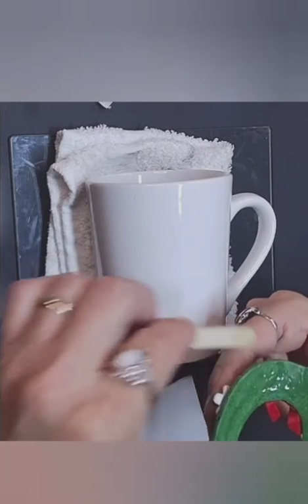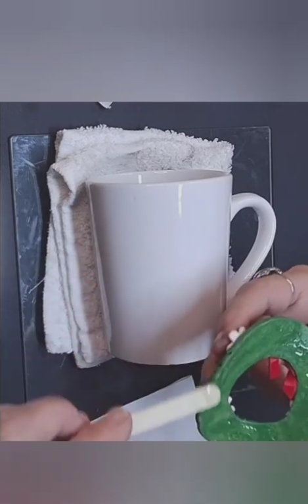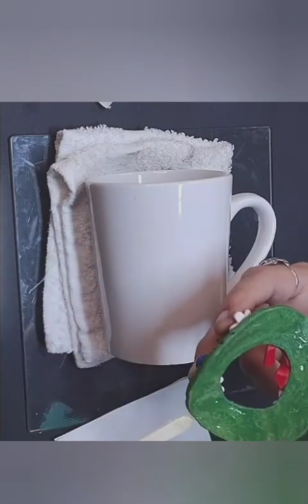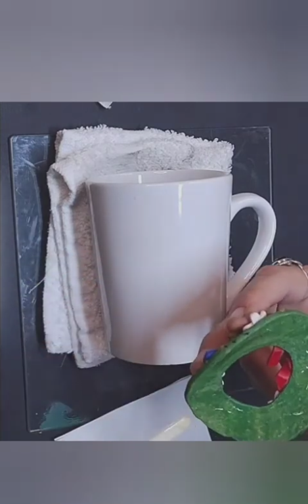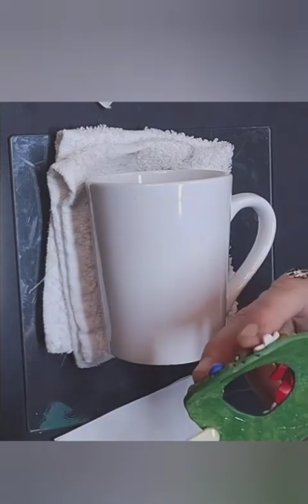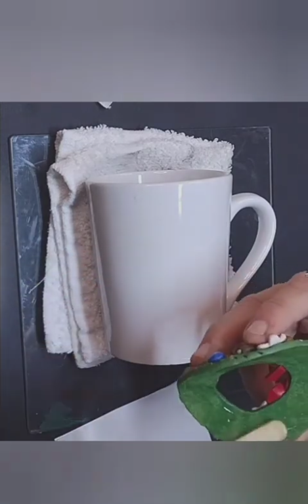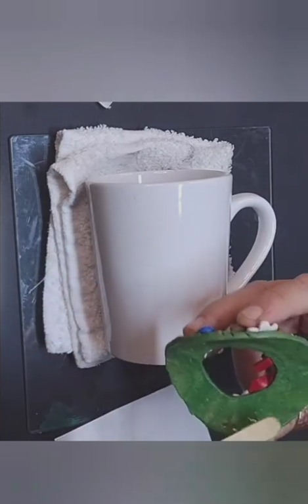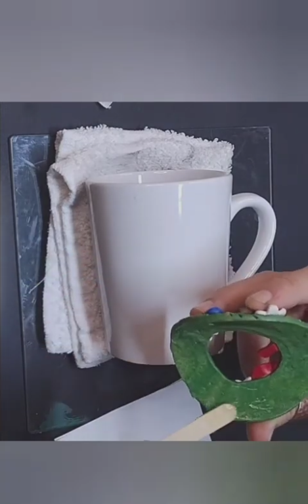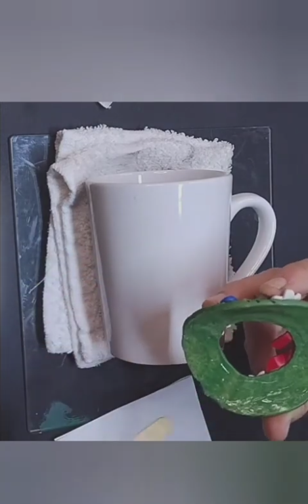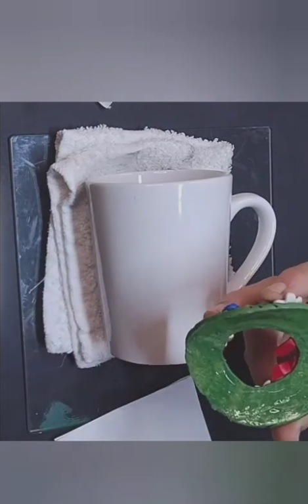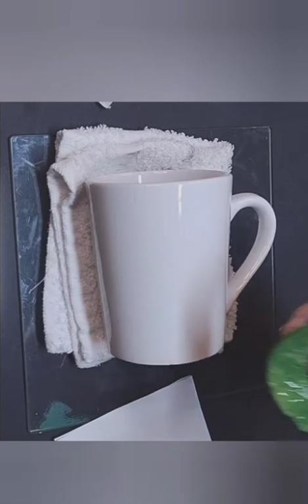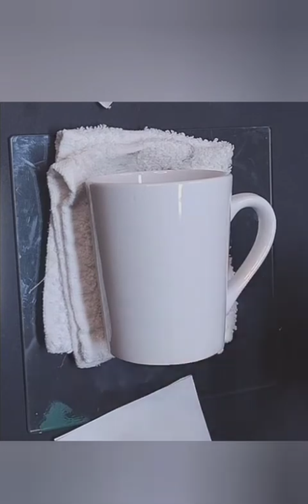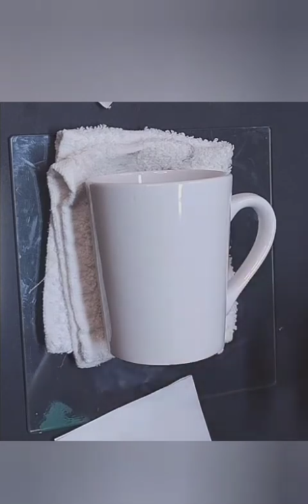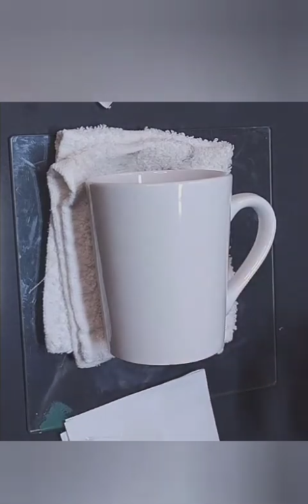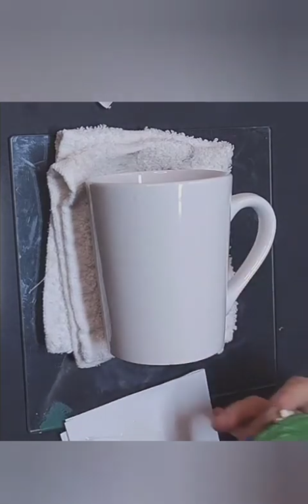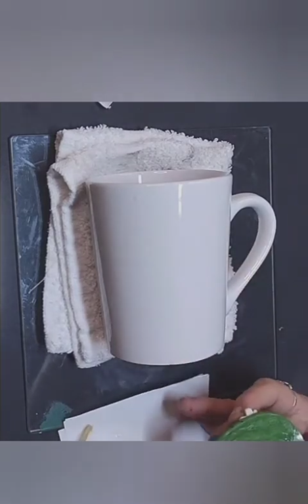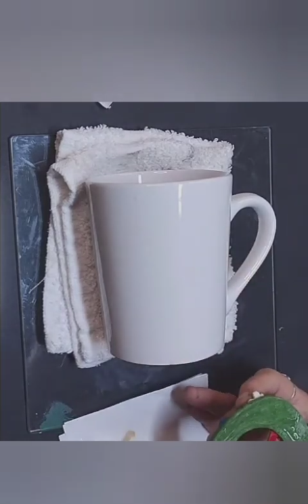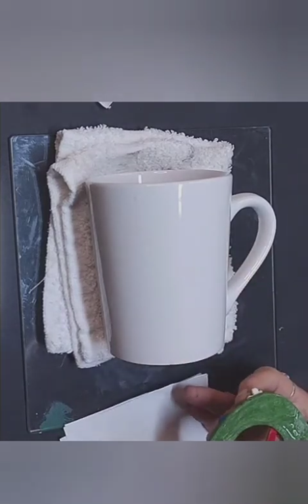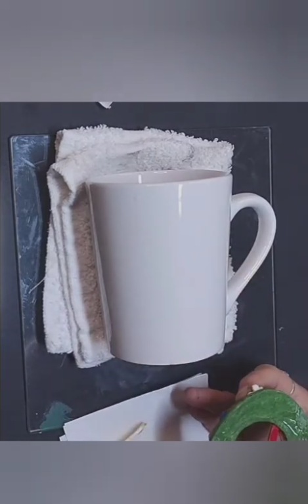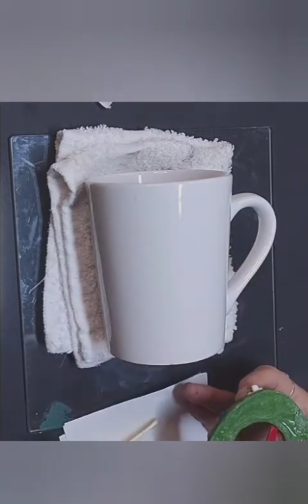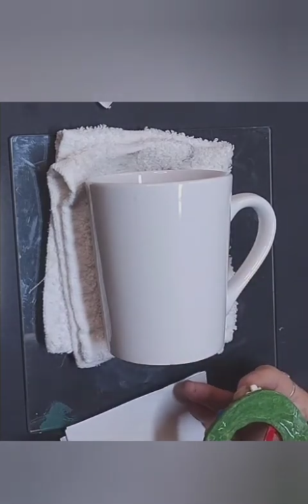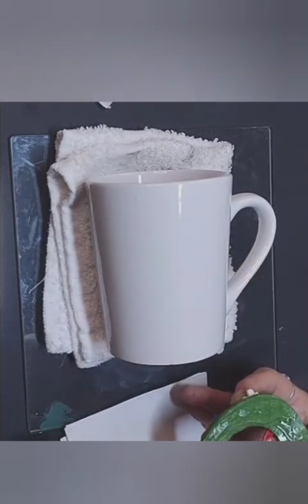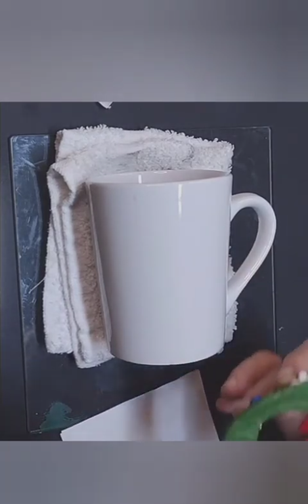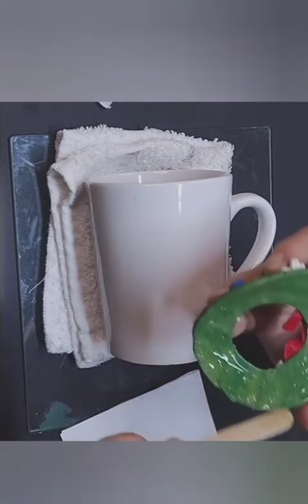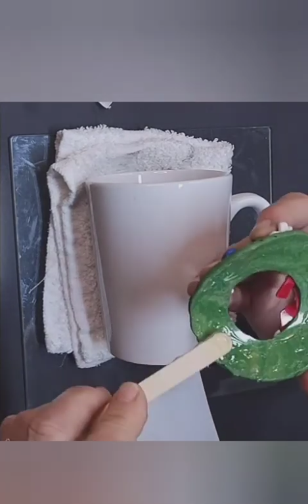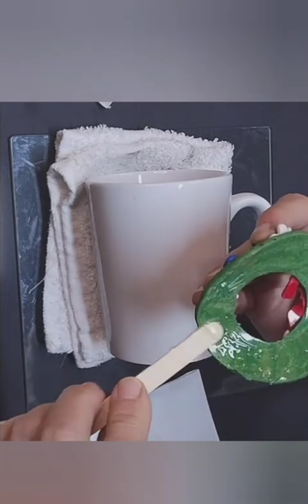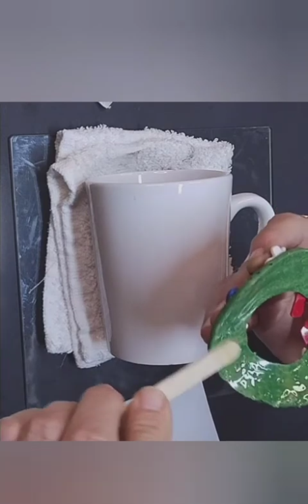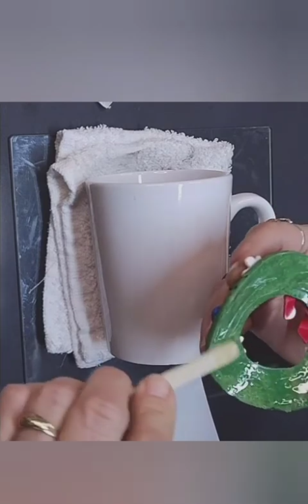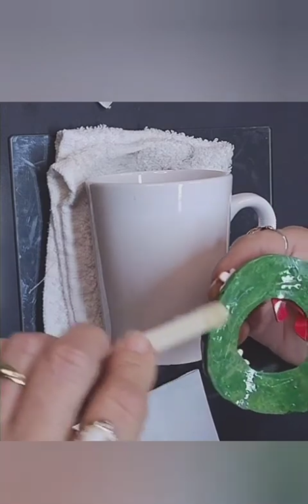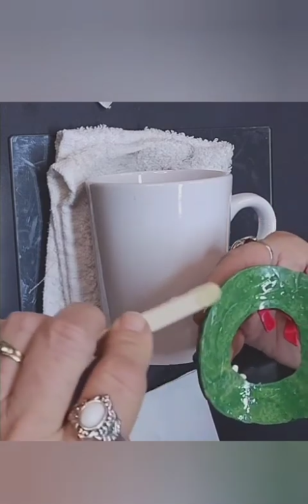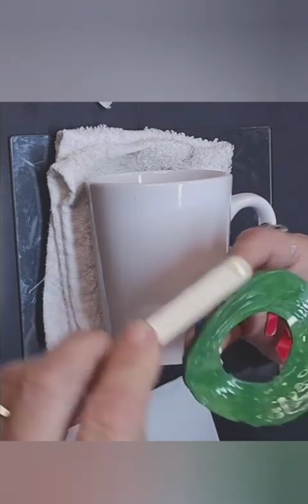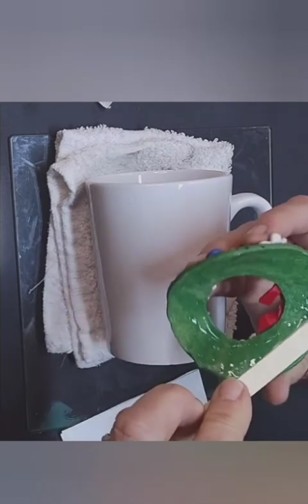Once you get your epoxy on there, we're just going to put it on our mug.